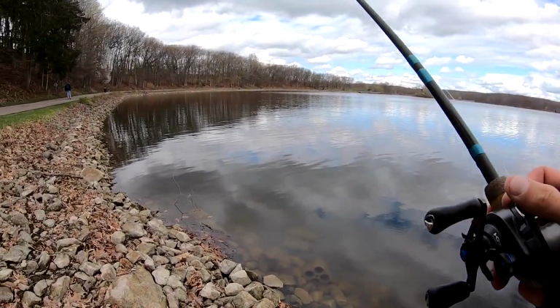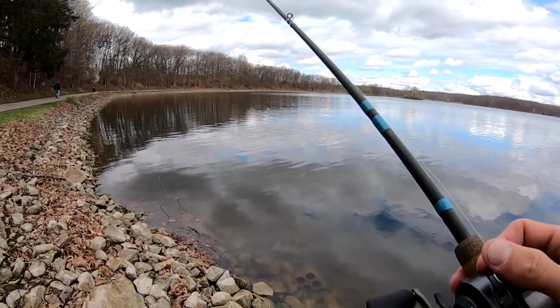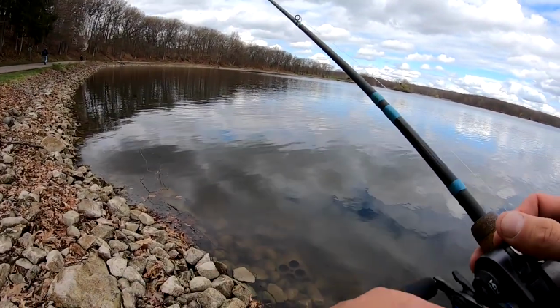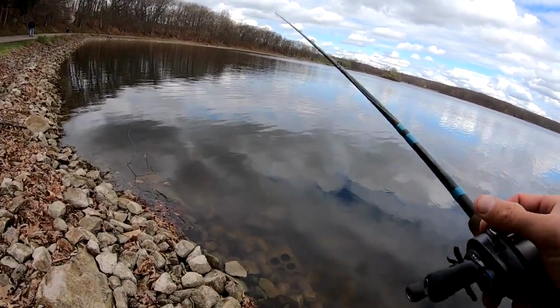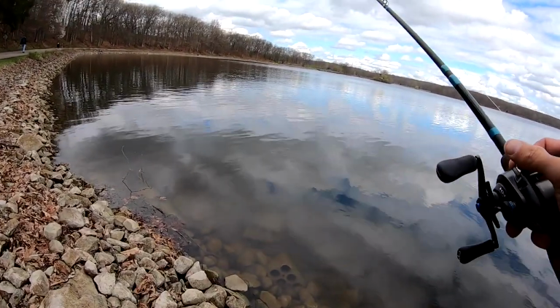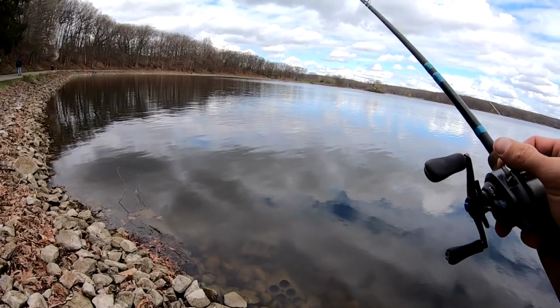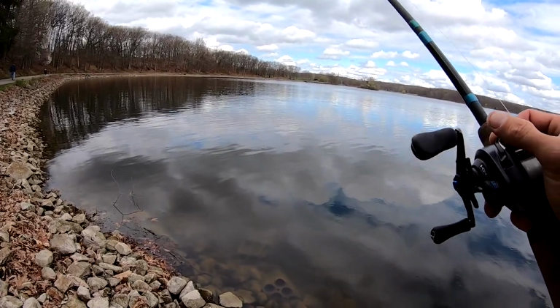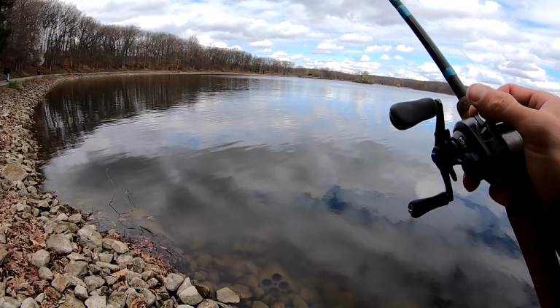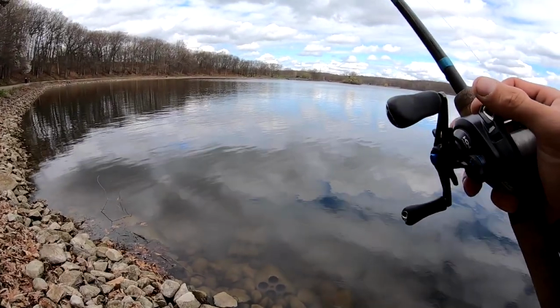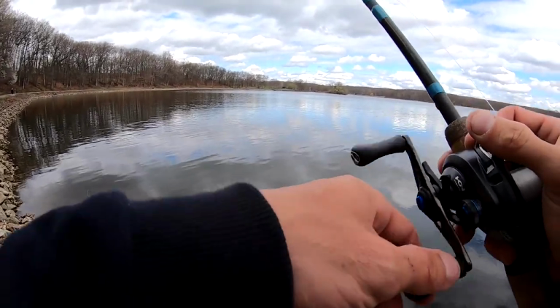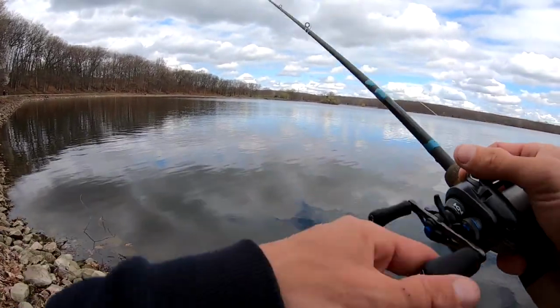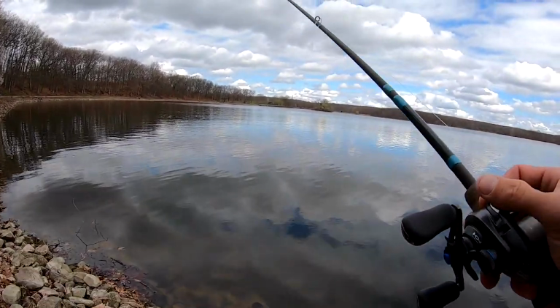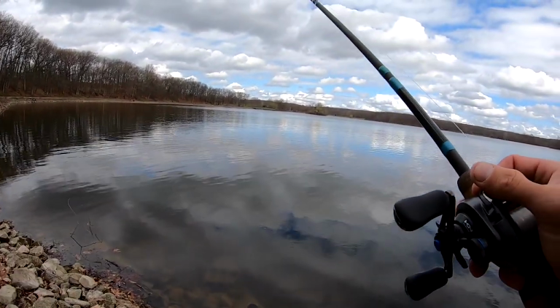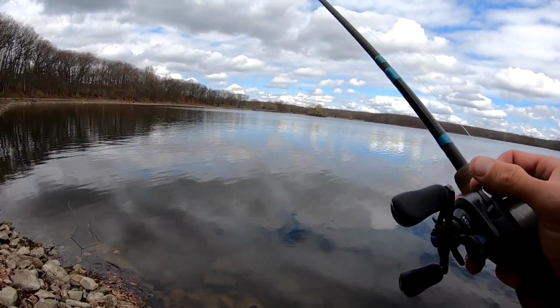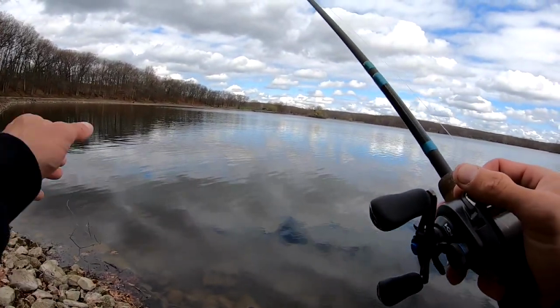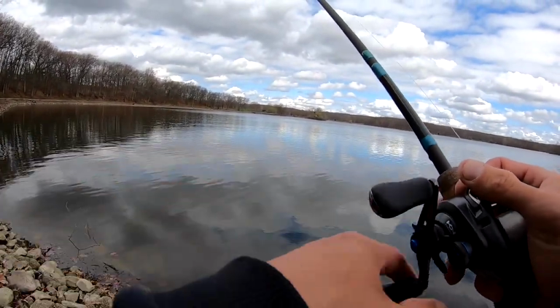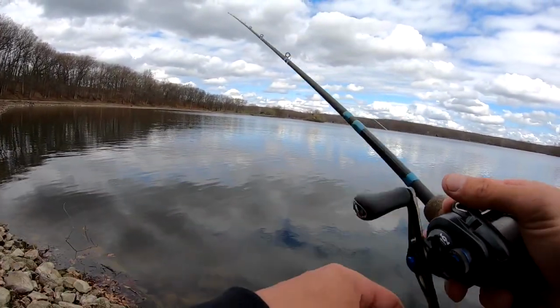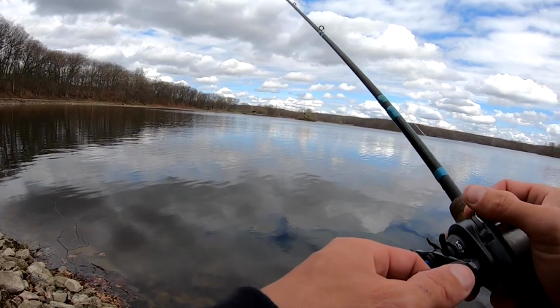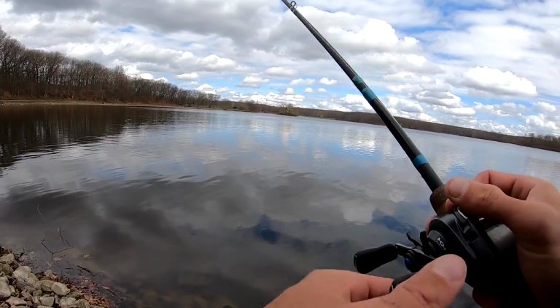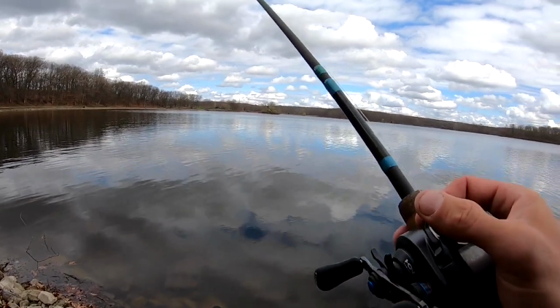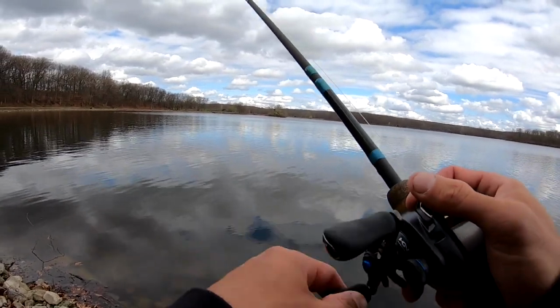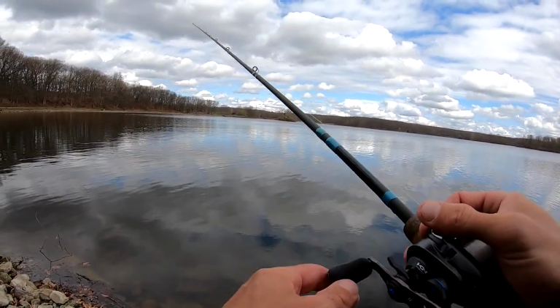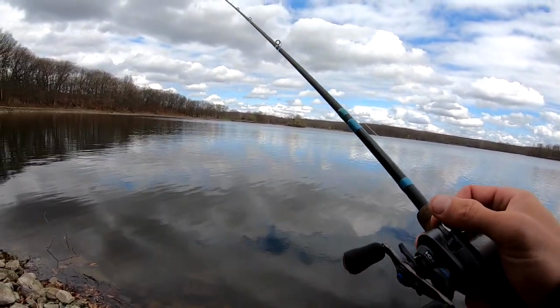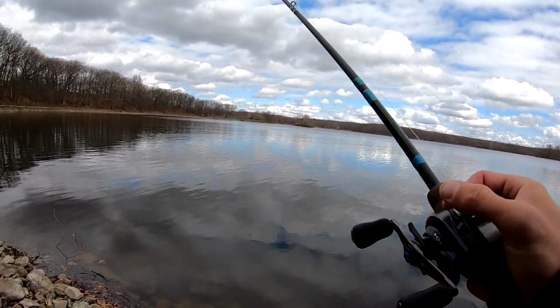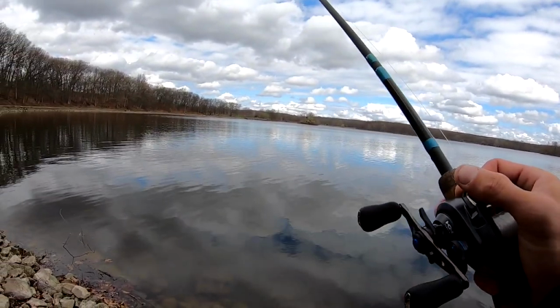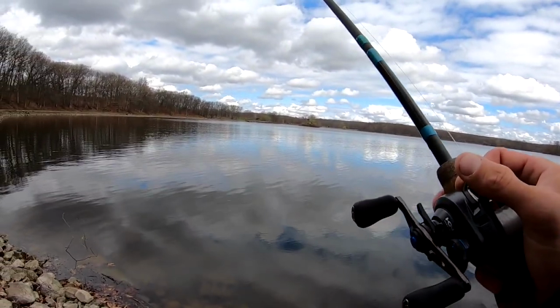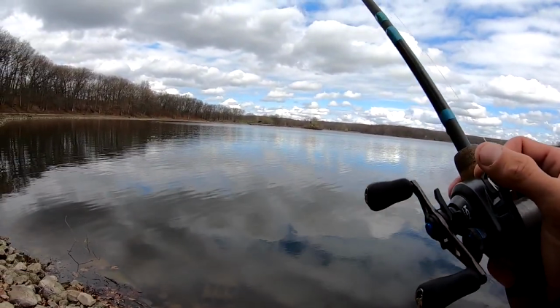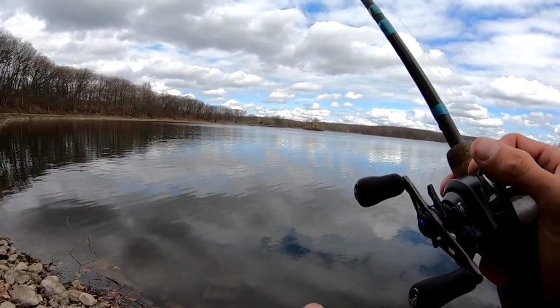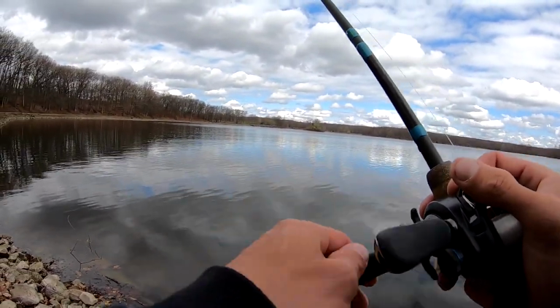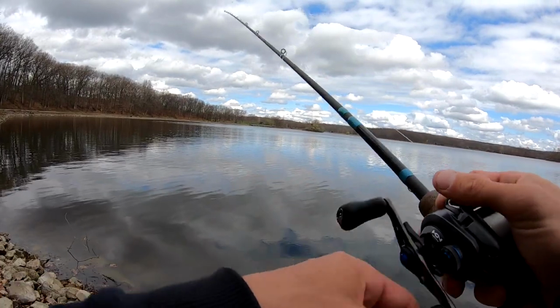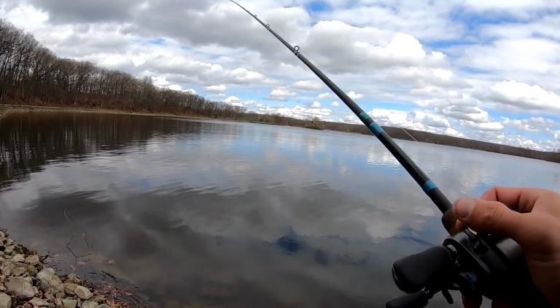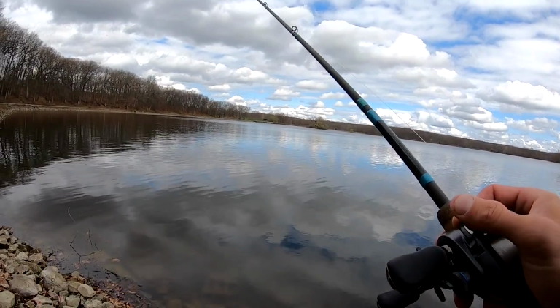It's funny too, because the other fish I caught I was dead sticking it. Then I missed that fish, and I said, you know what — kind of go like this and hop it. Drove them nuts.